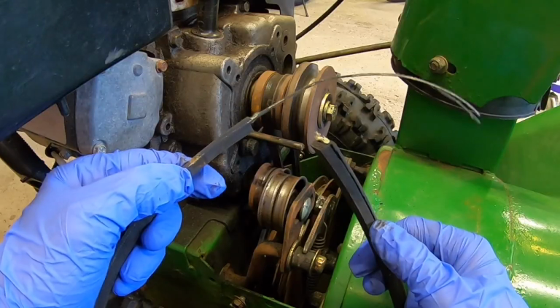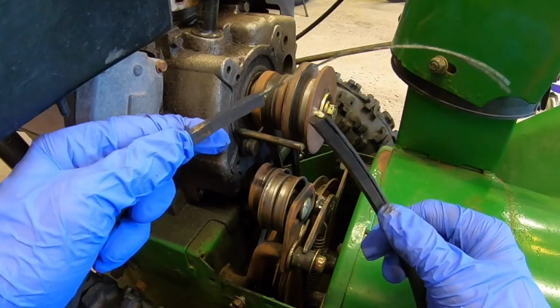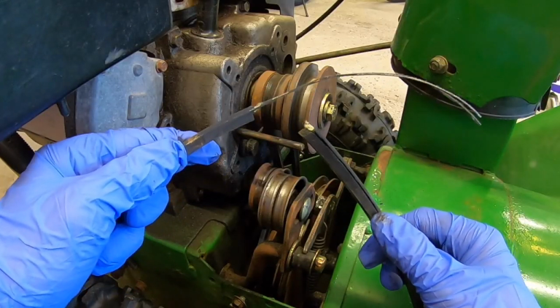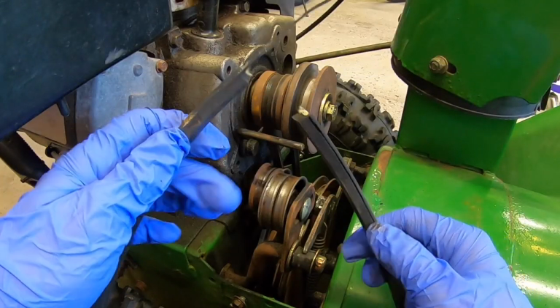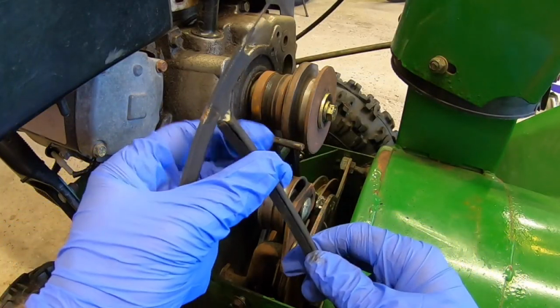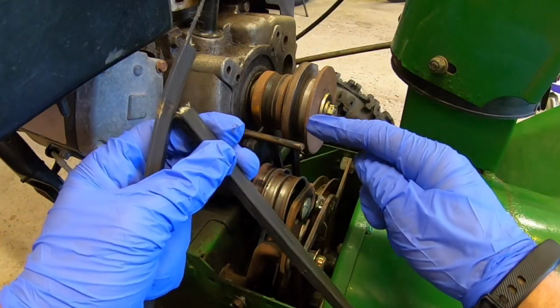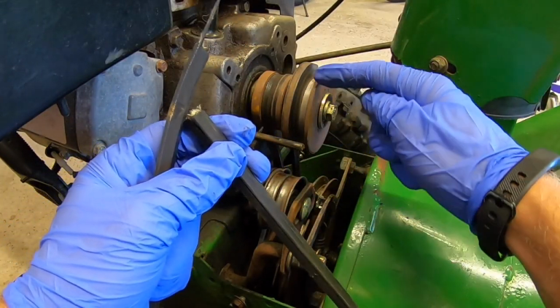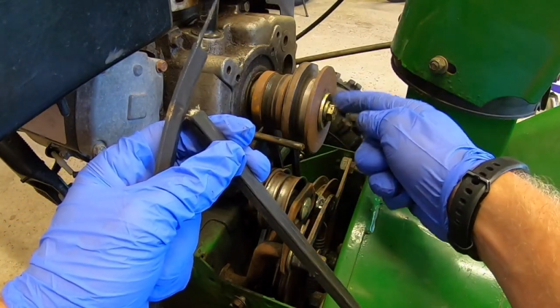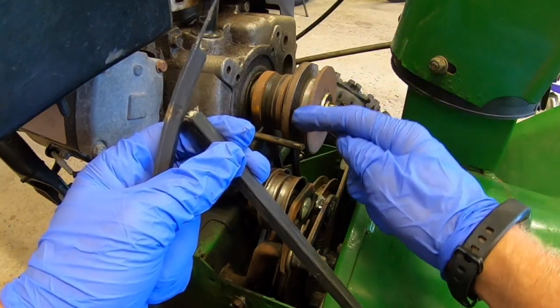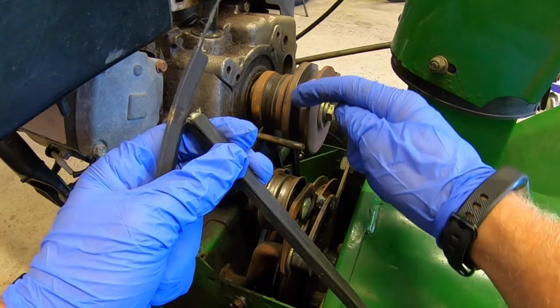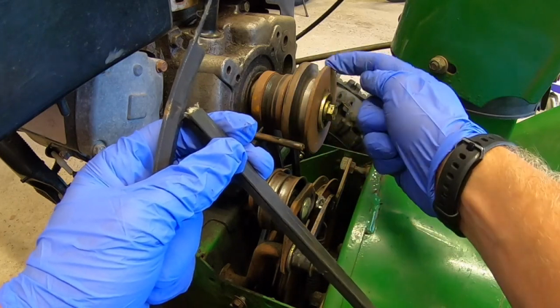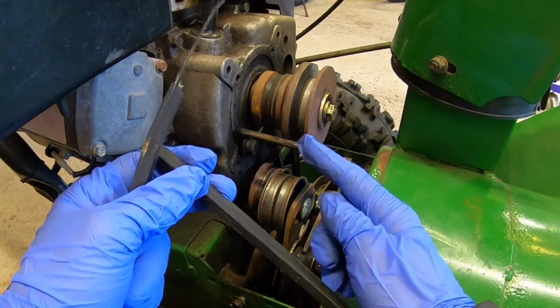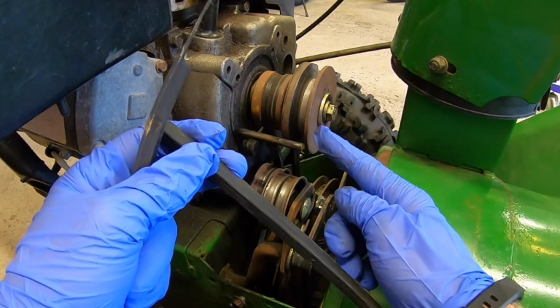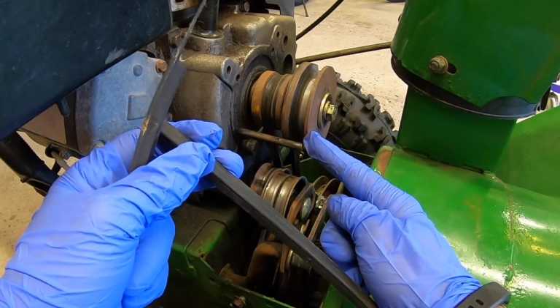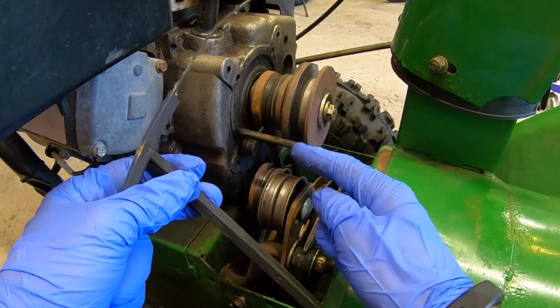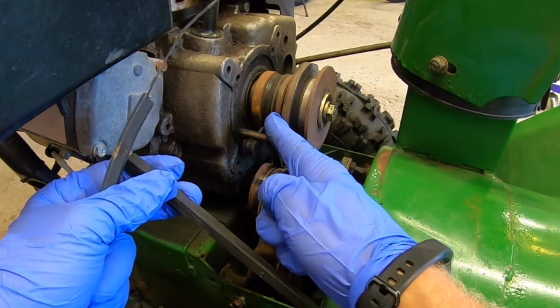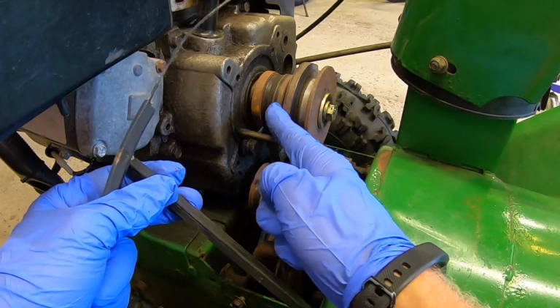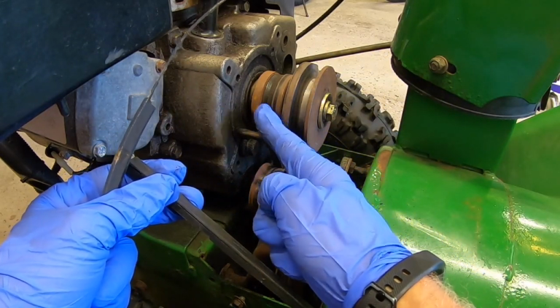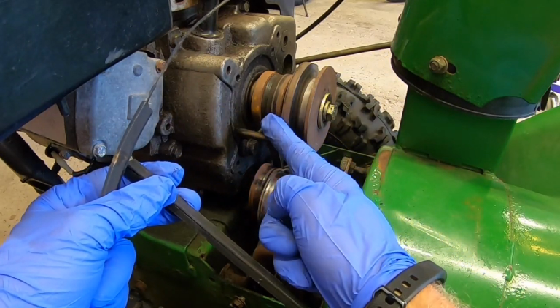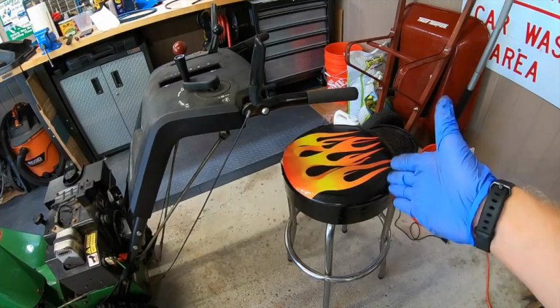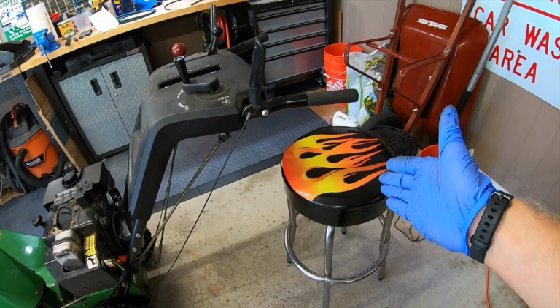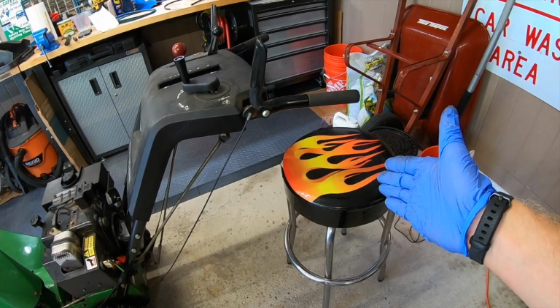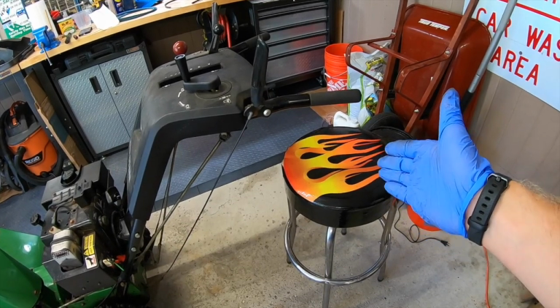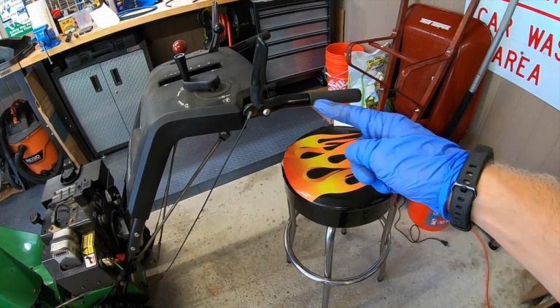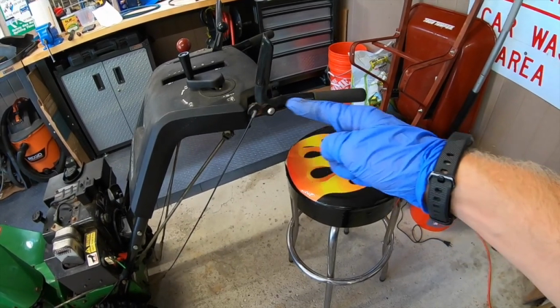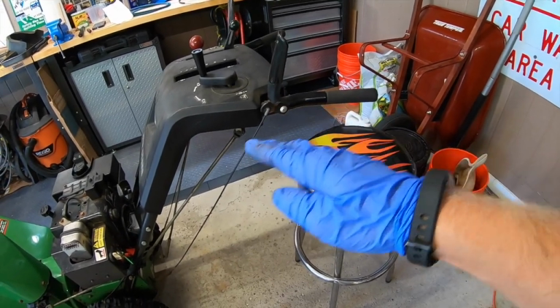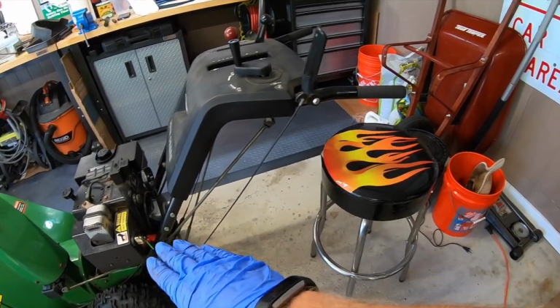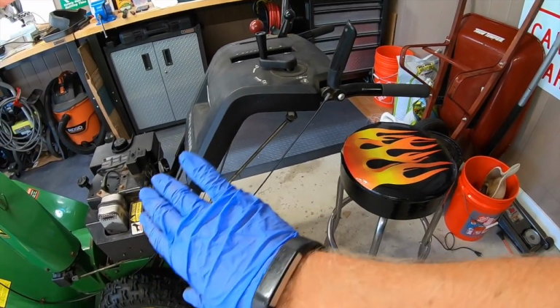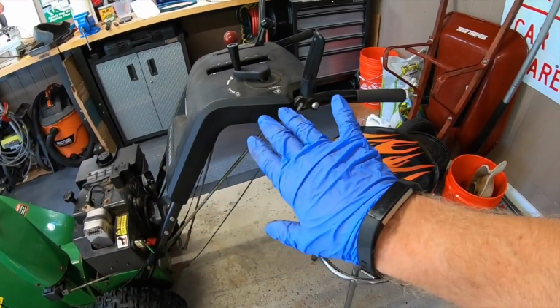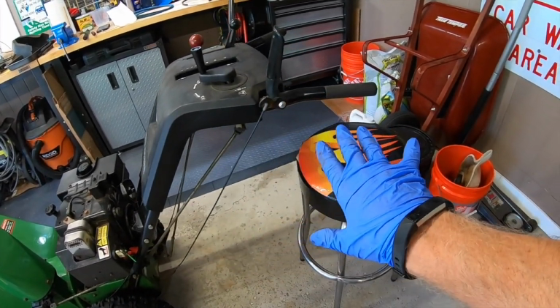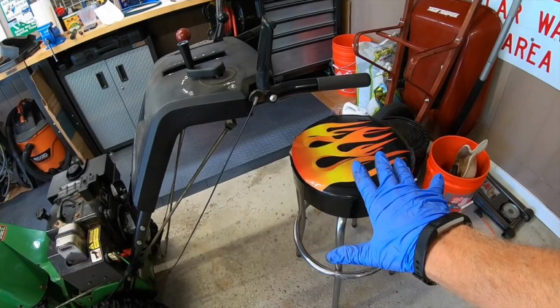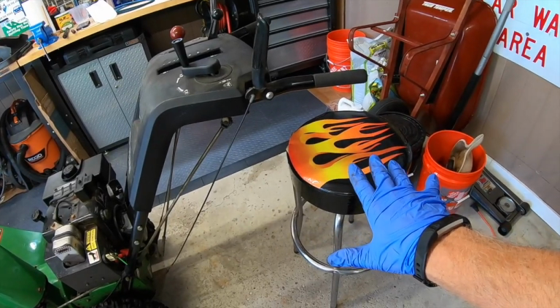The owner gave me this busted belt to show you - this was their auger belt and it rested right inside this pulley. We're gonna replace this one and then we're also gonna replace the drive belt here in the back. Next you want to place a stool or a chair behind the handlebars because as this tips down you're gonna want something for it to land on.